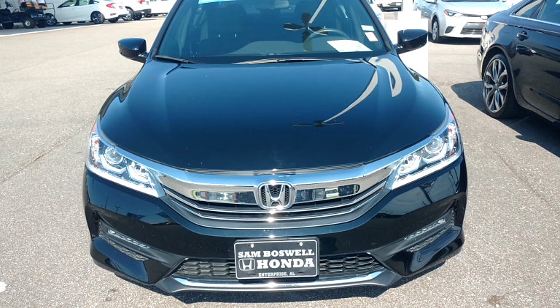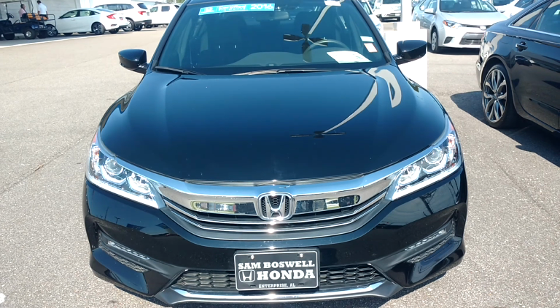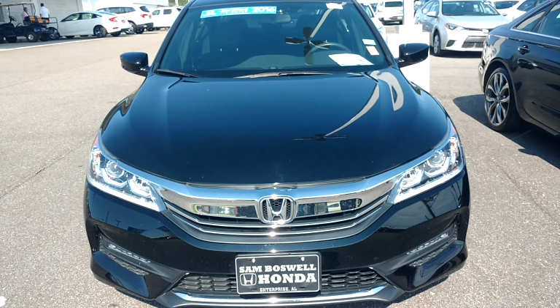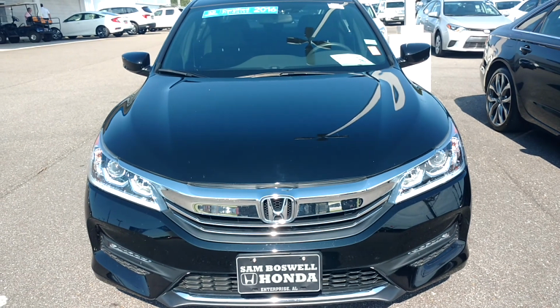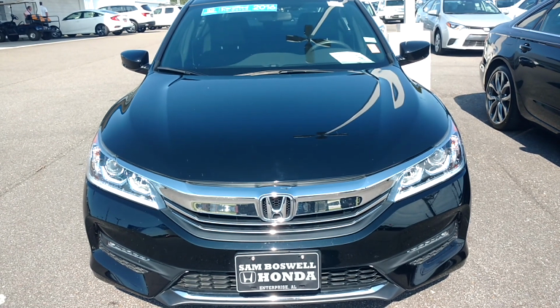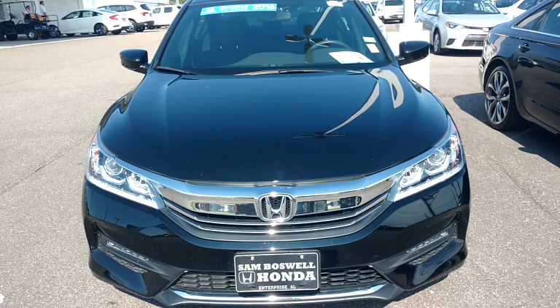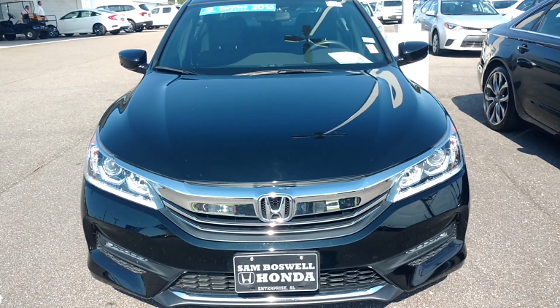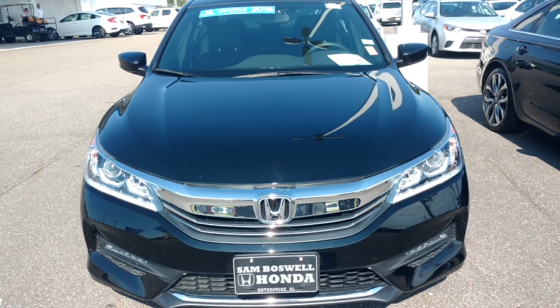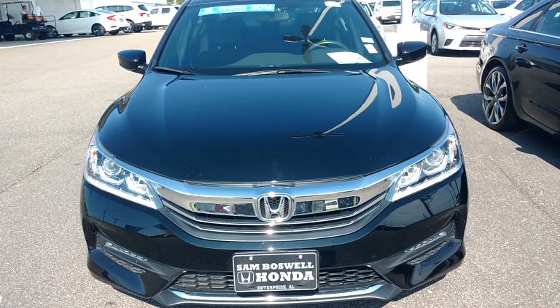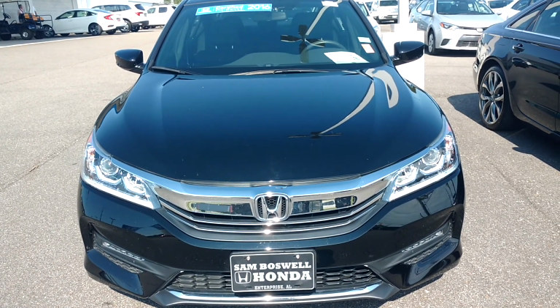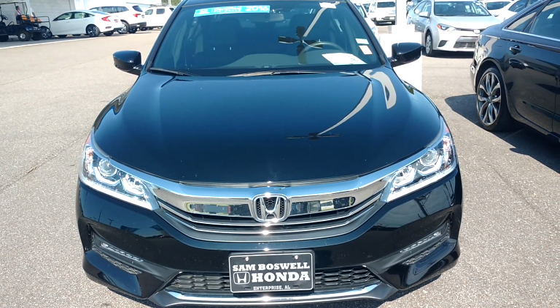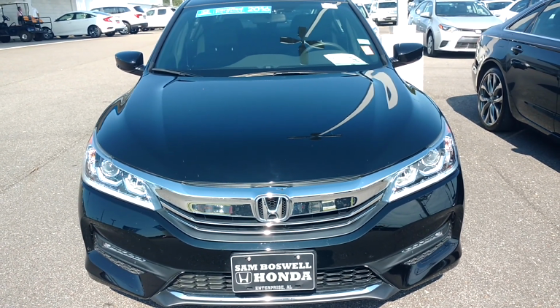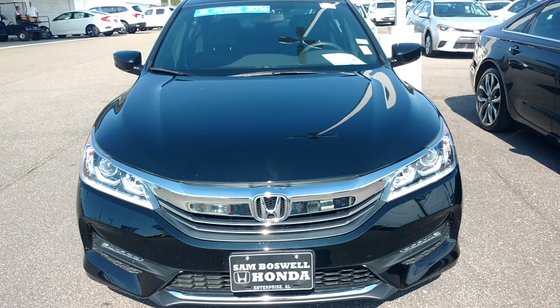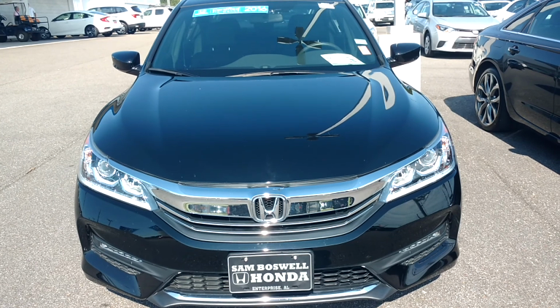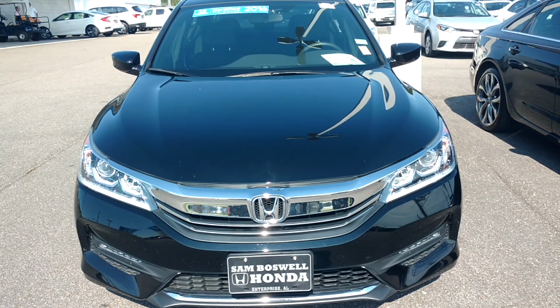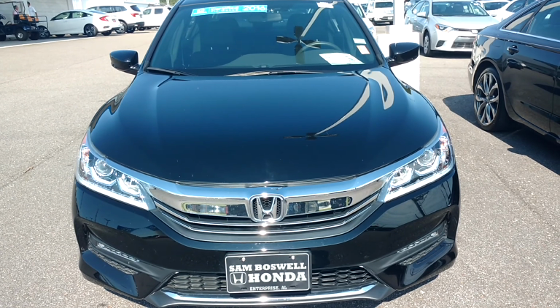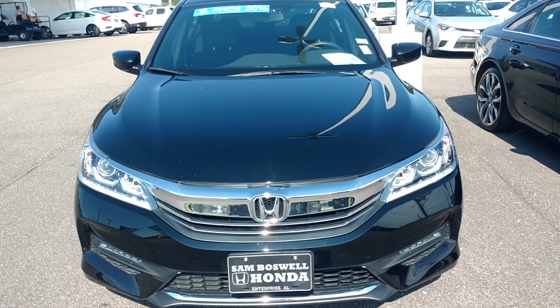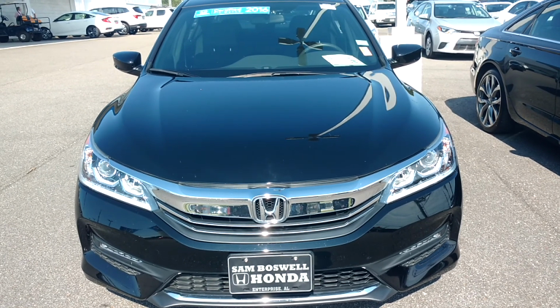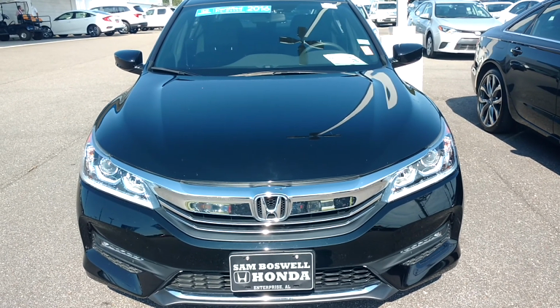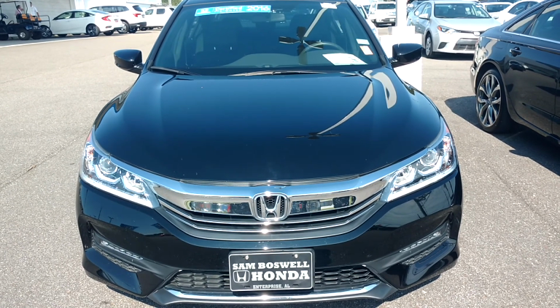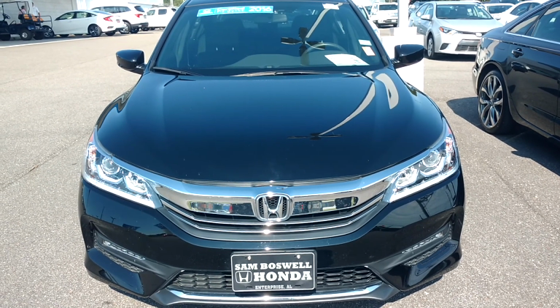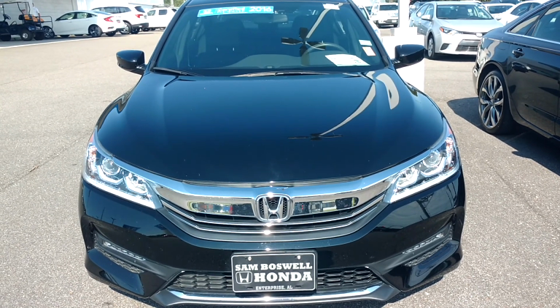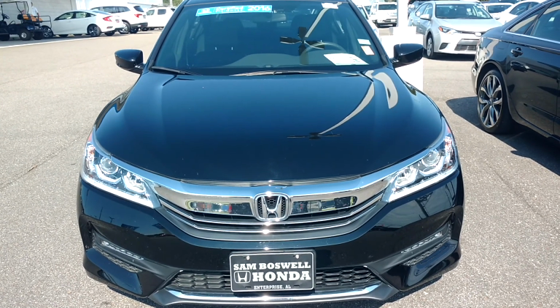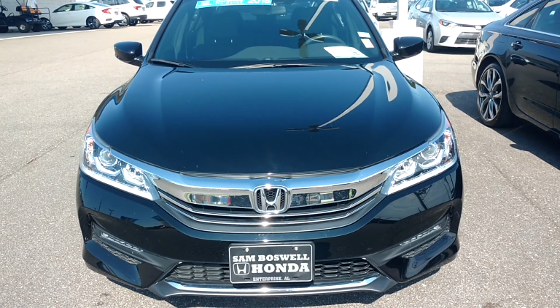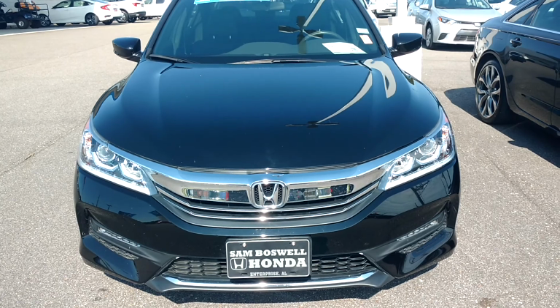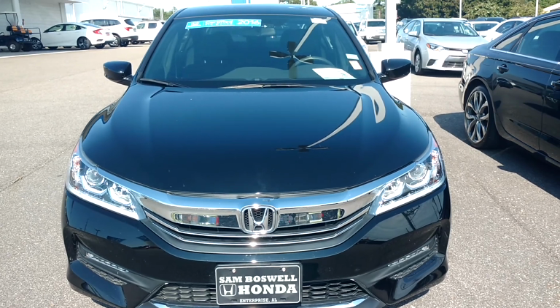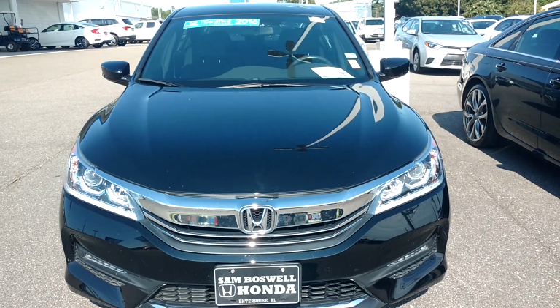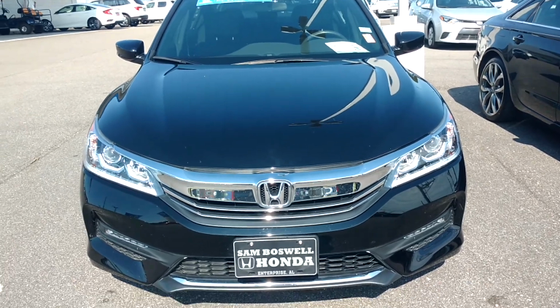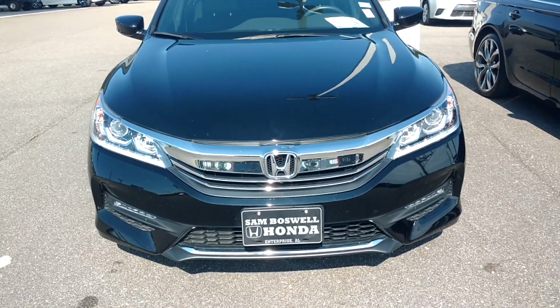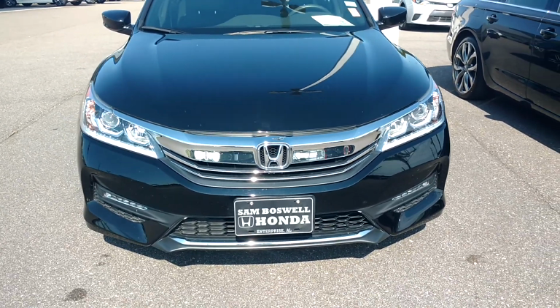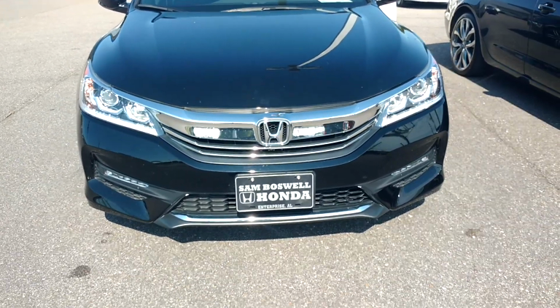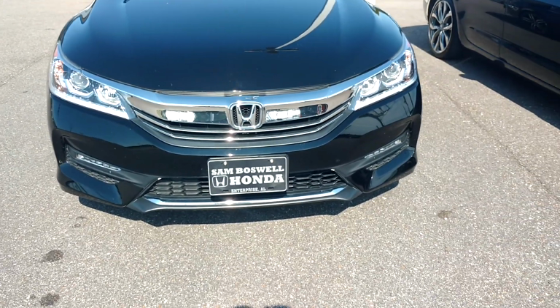Good morning. This is Robert coming to you from San Boswell Honda. This is stock number 8709A. This is a 2016 certified Honda Sport that is available for immediate delivery.